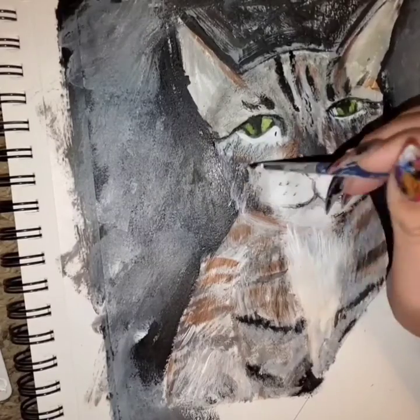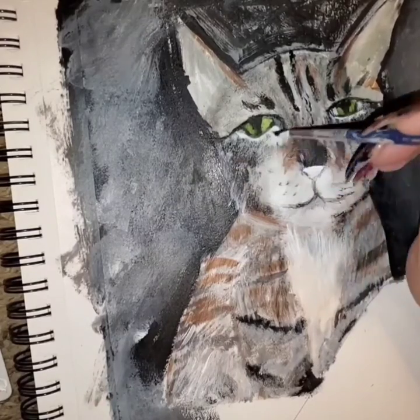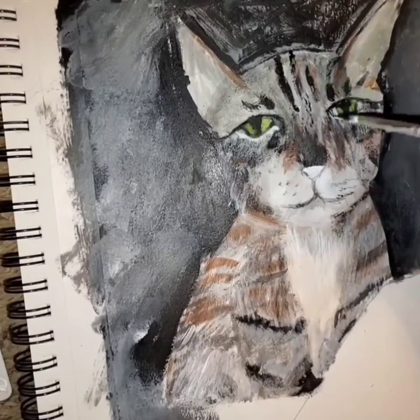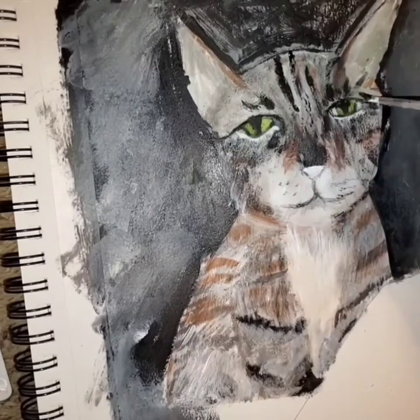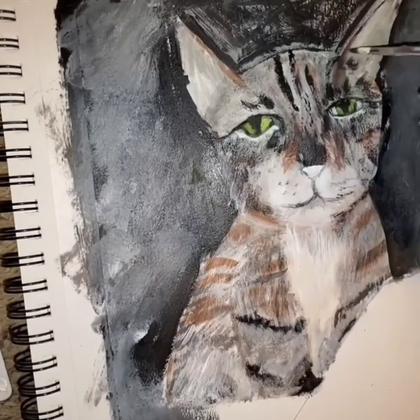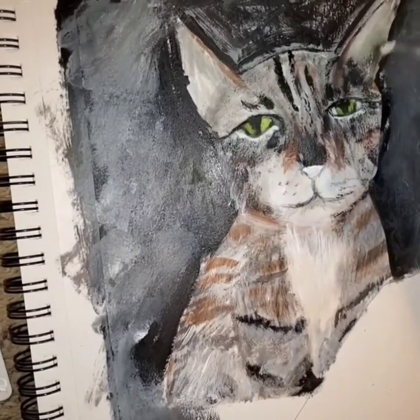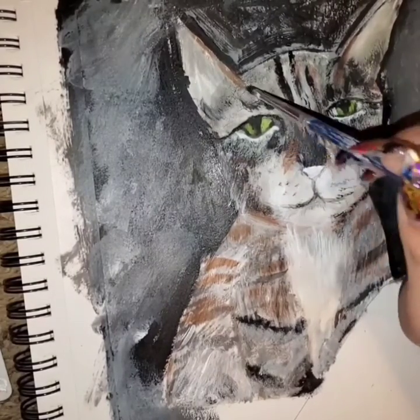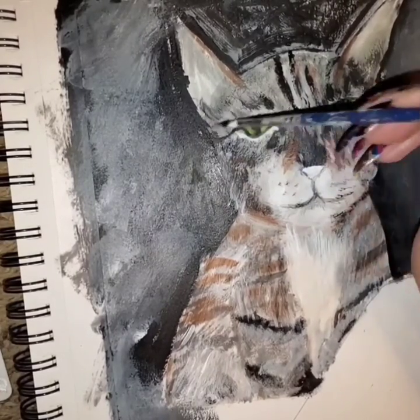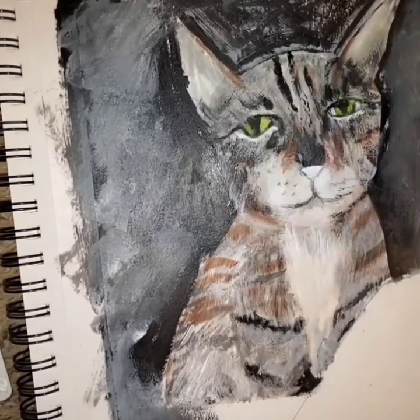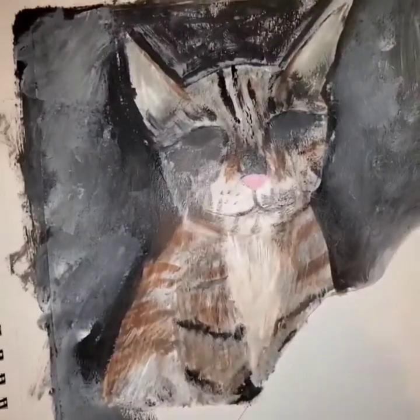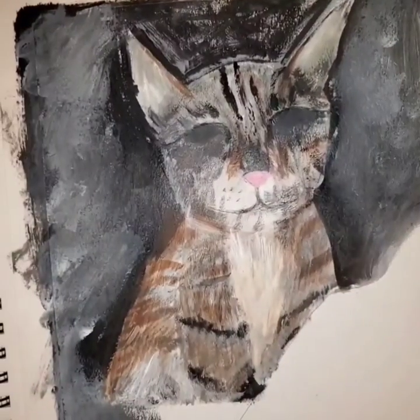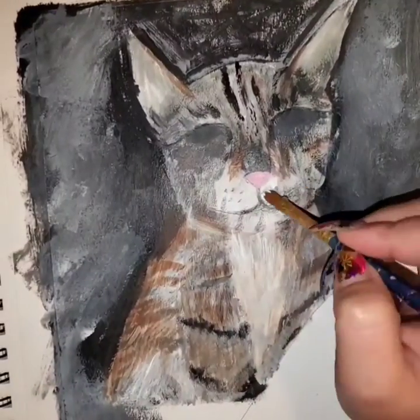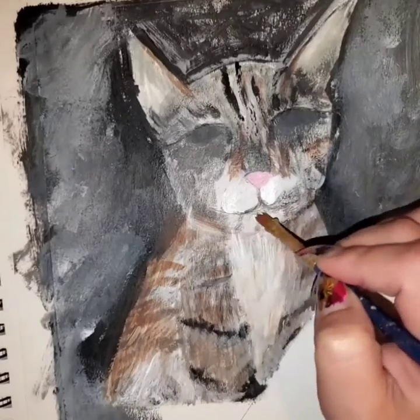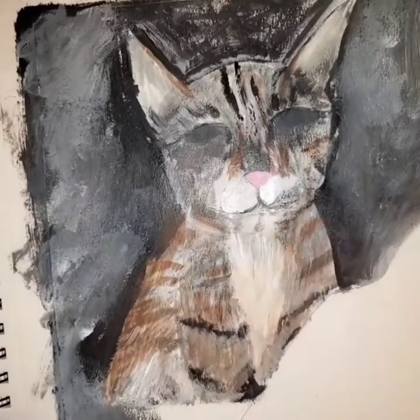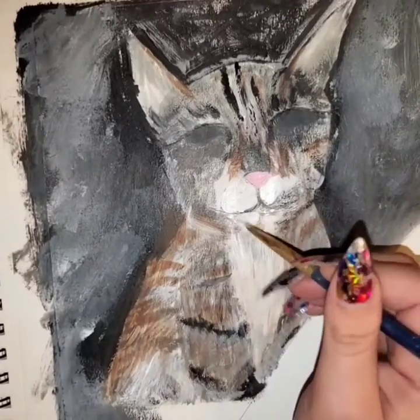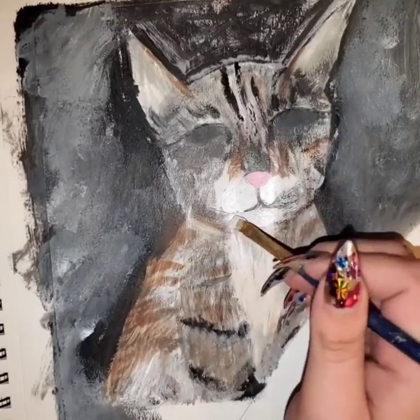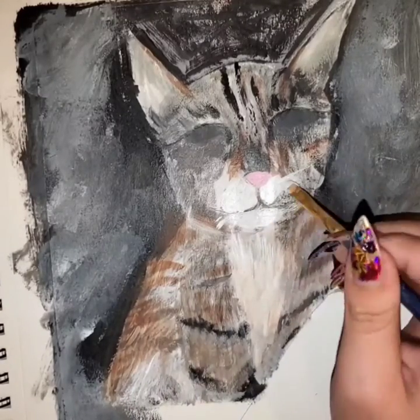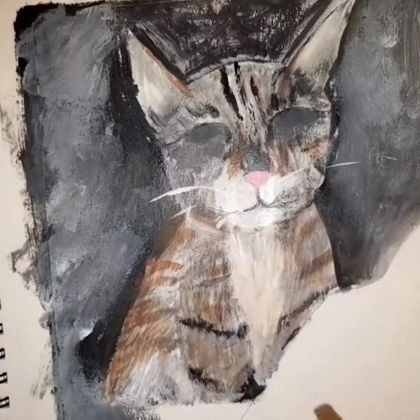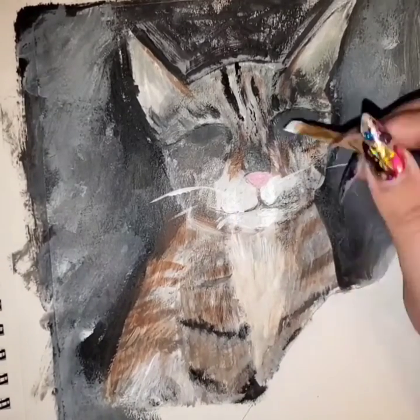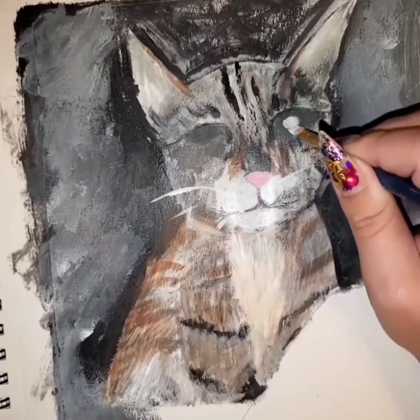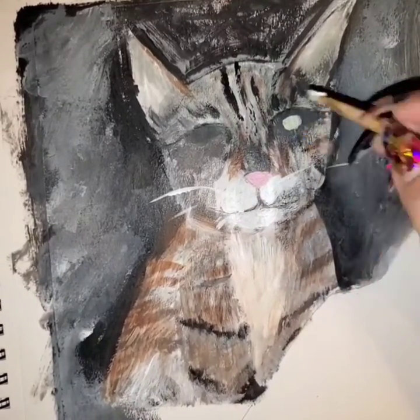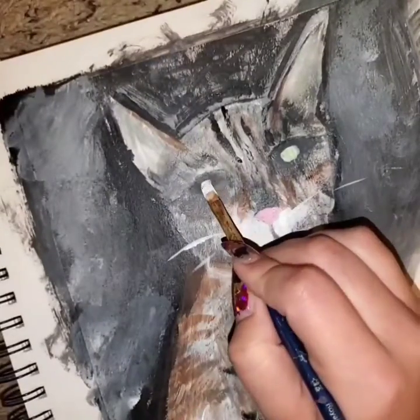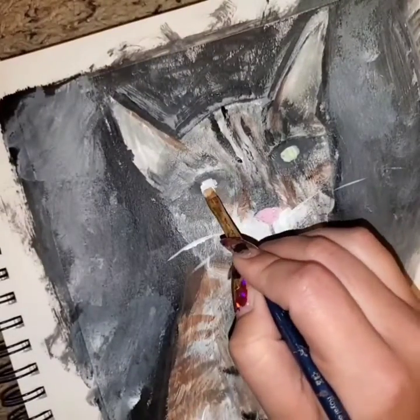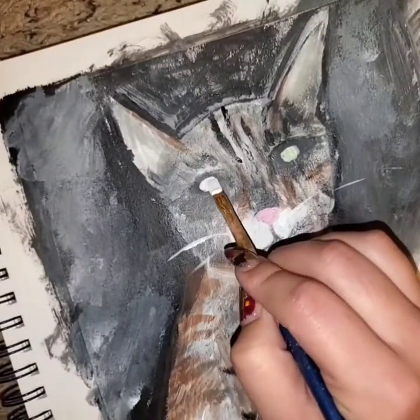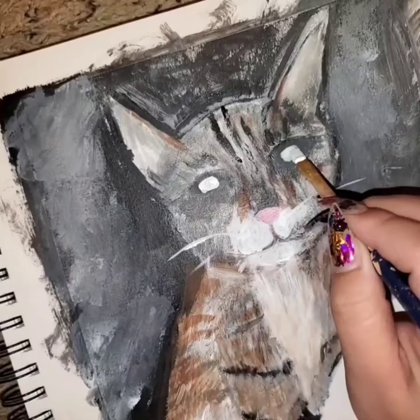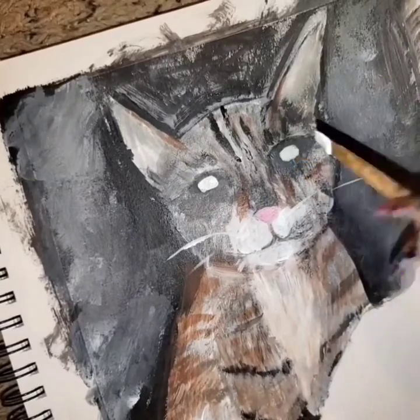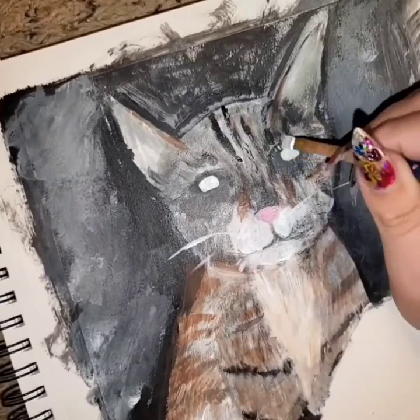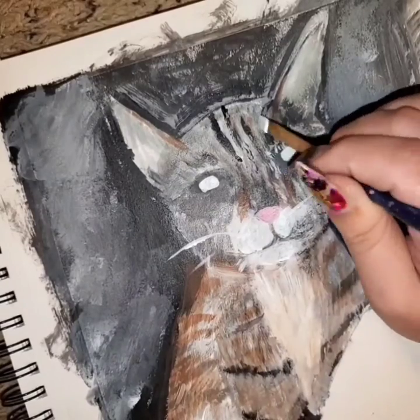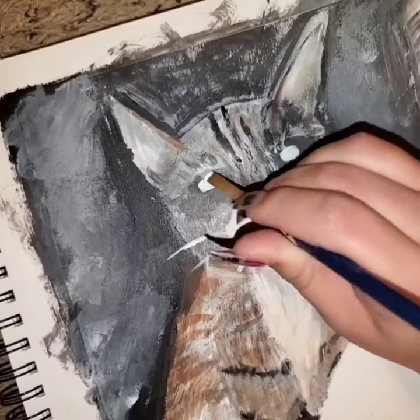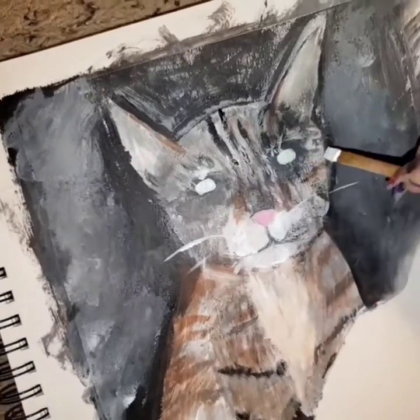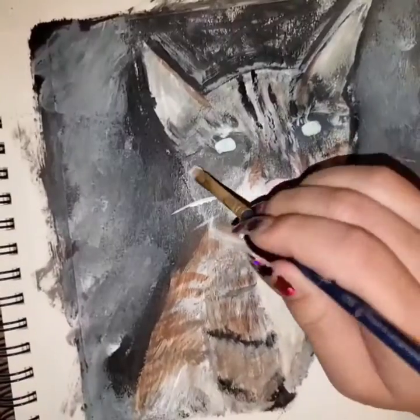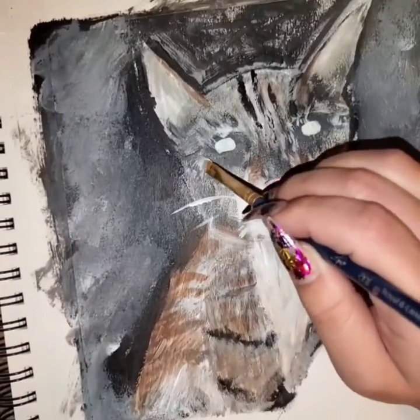Honestly, there's a portion where I gouge the eyes out right here. I apologize, it looks a little scary. I realized here that I wanted to do the eyes a little differently because they were kind of looking cross-eyed.